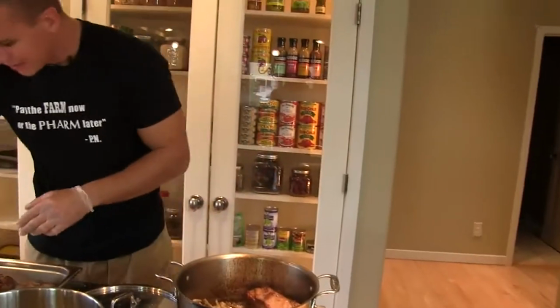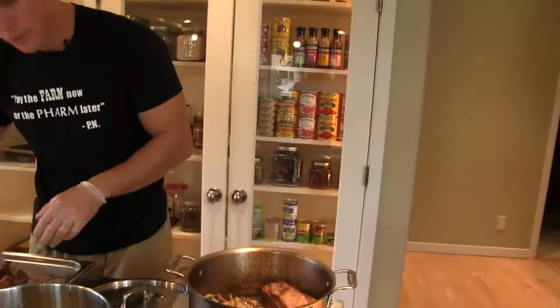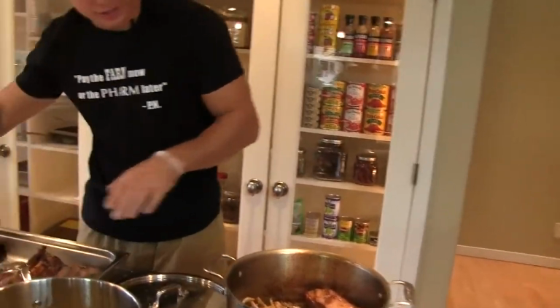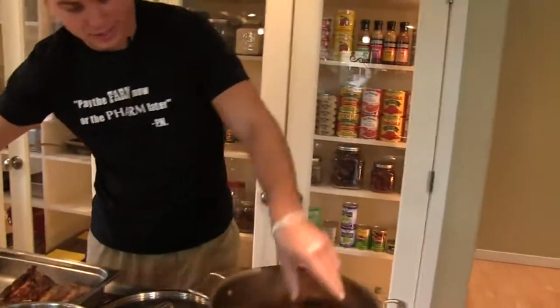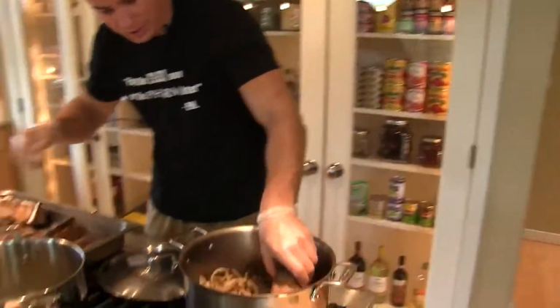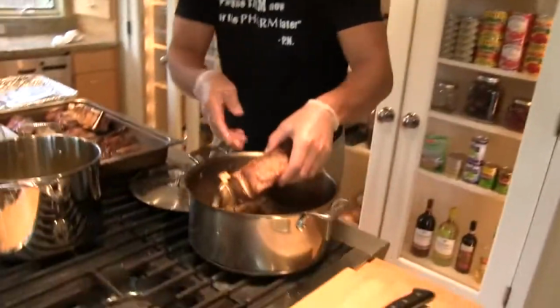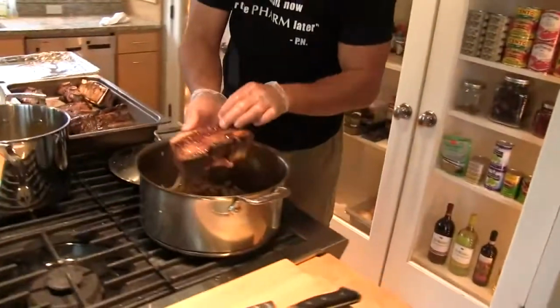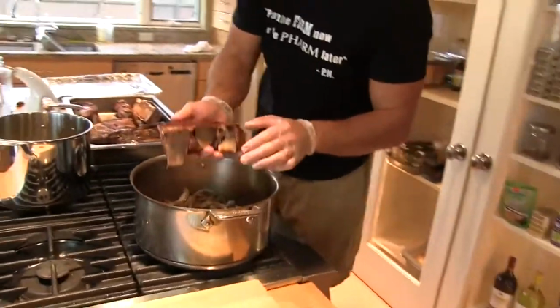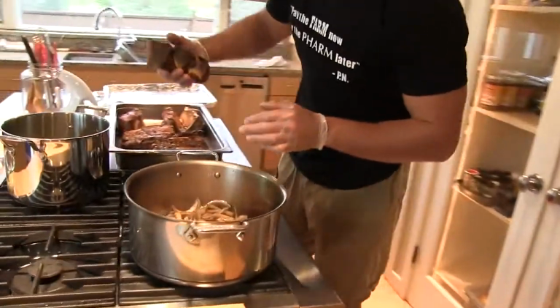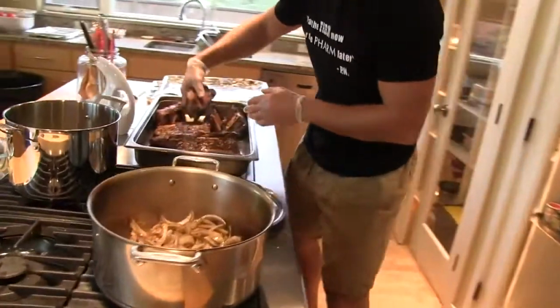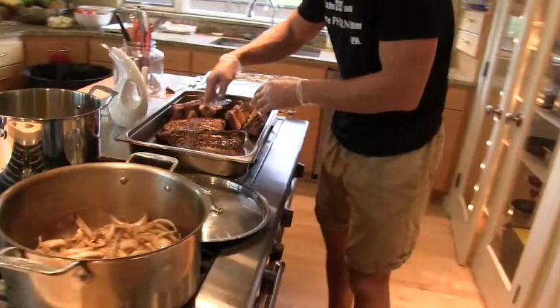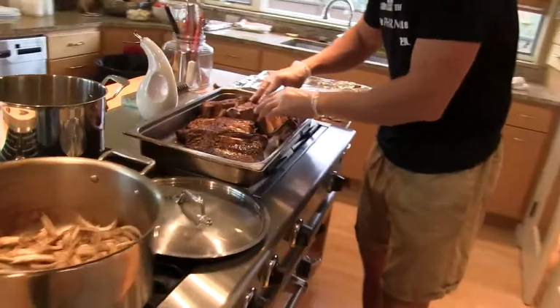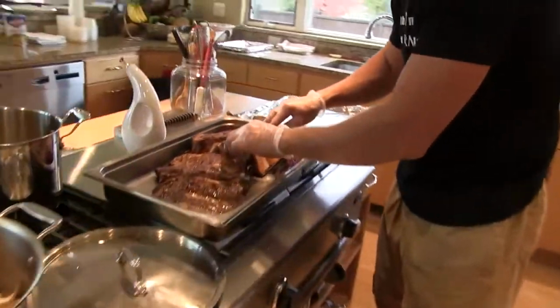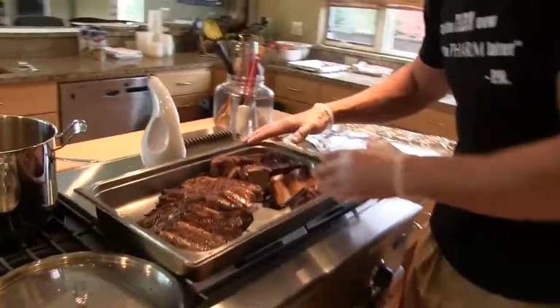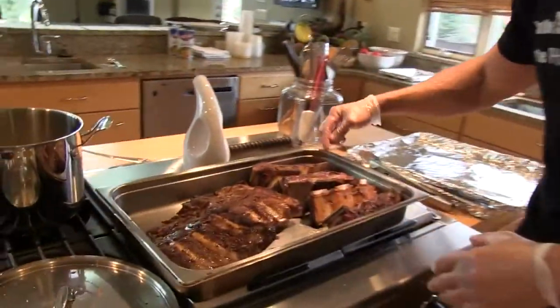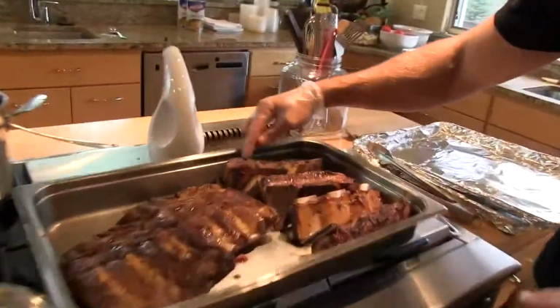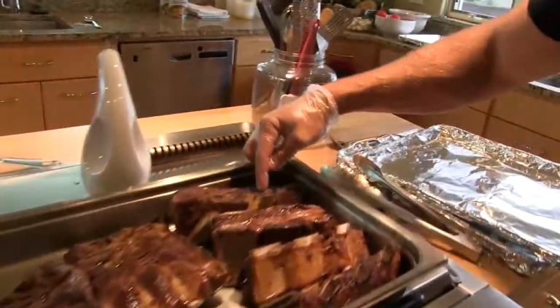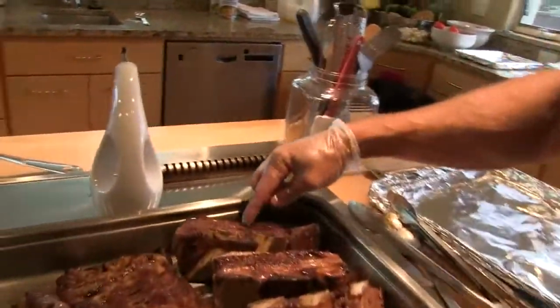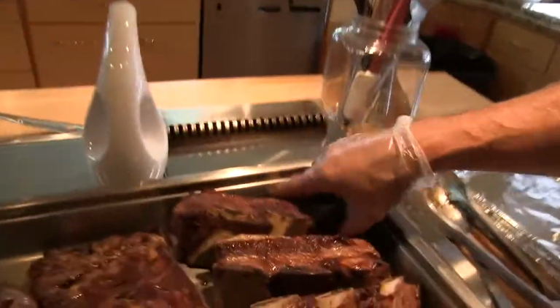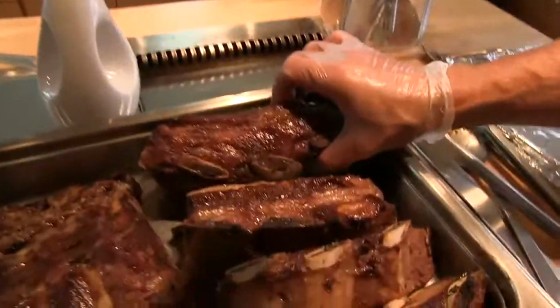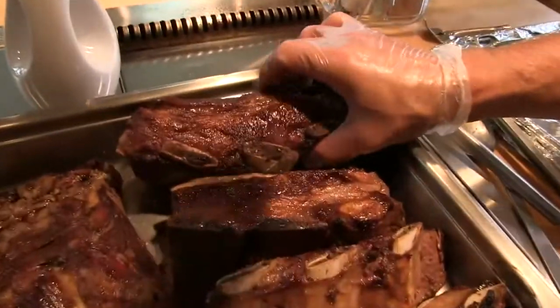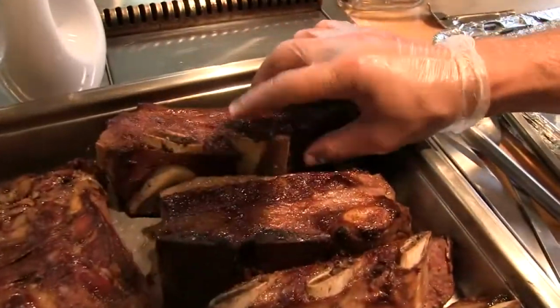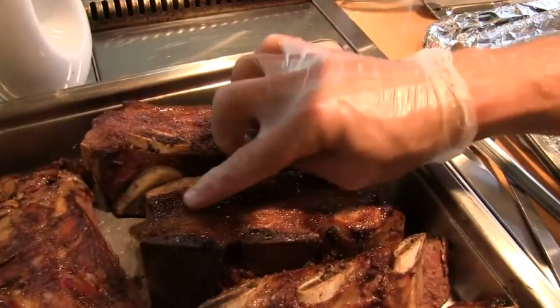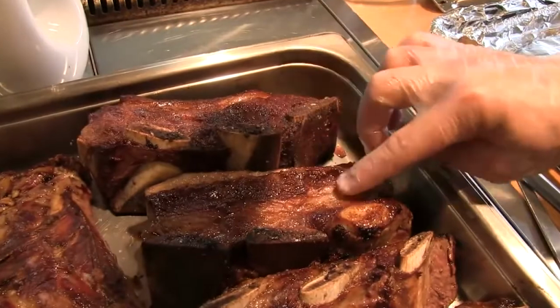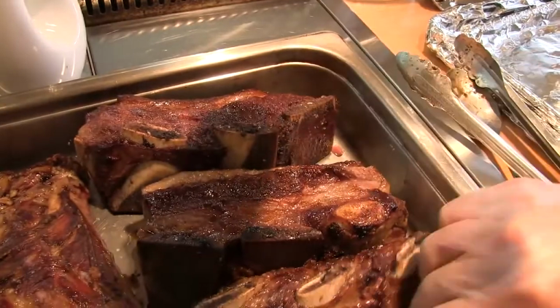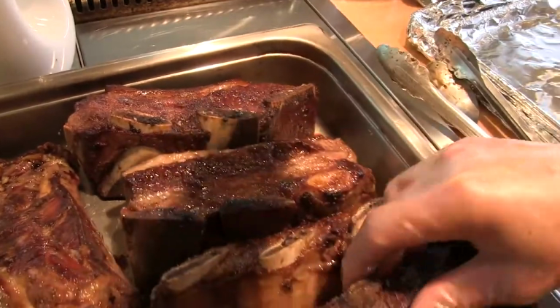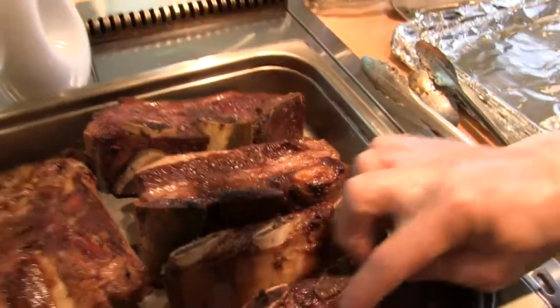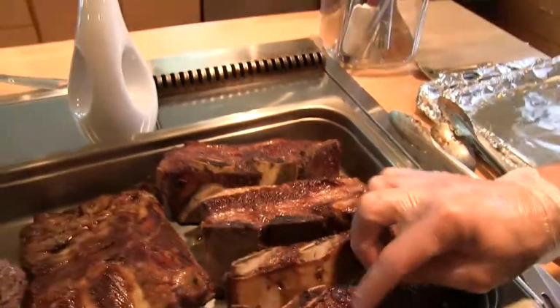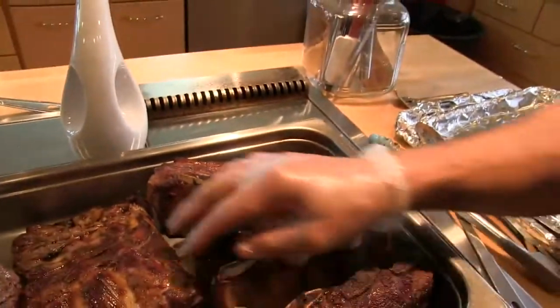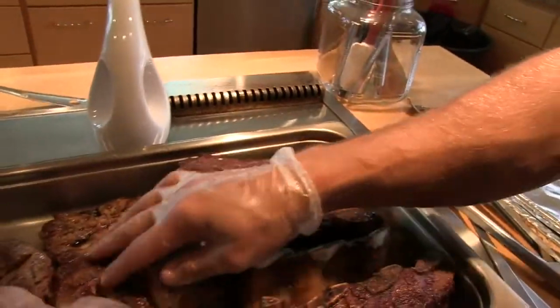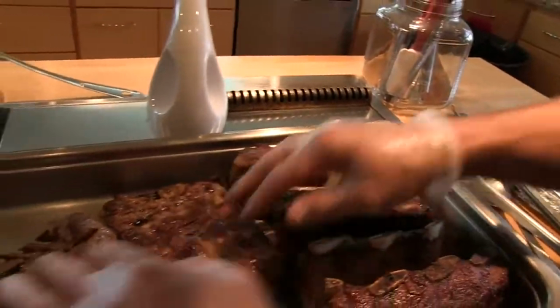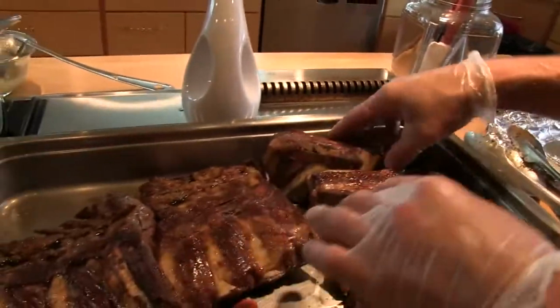You can see the different sears — this is what we're looking for. When I say sear, nice caramelization, that's a really good one. Good stuff in here. These look kind of nice.